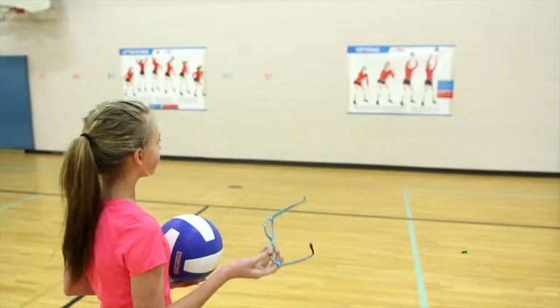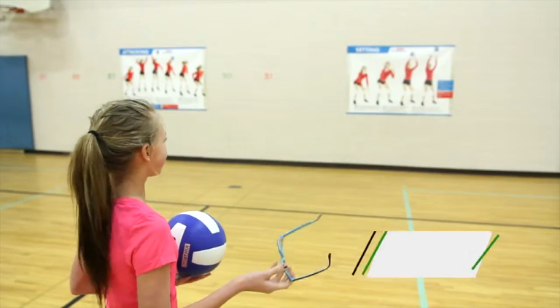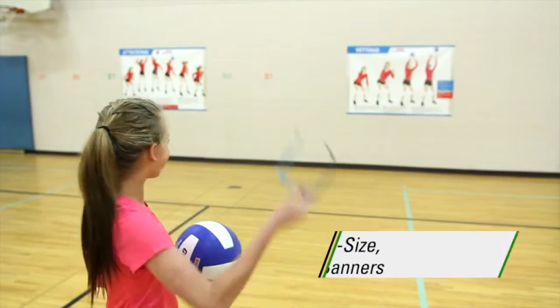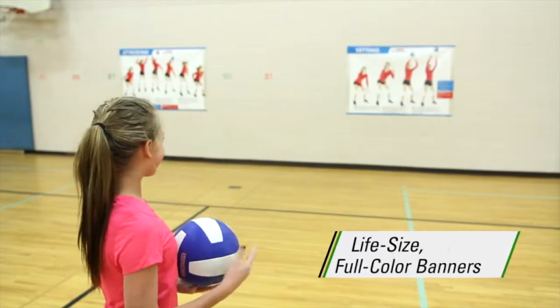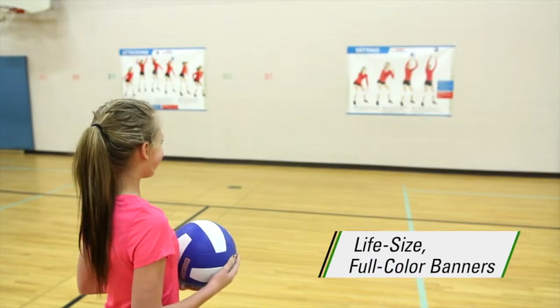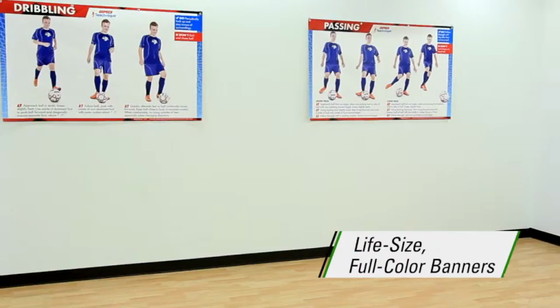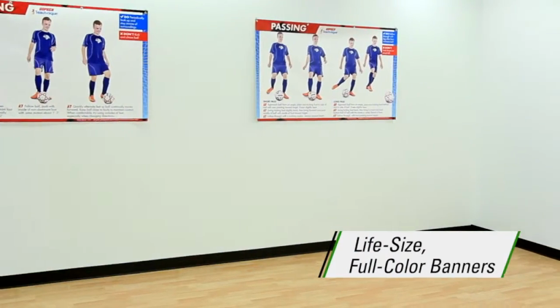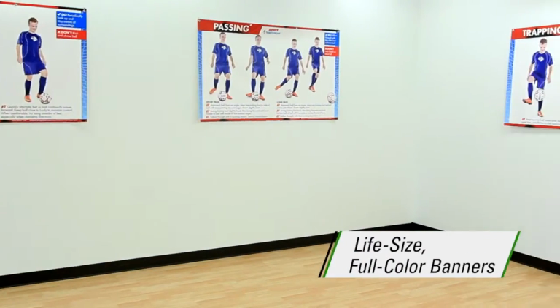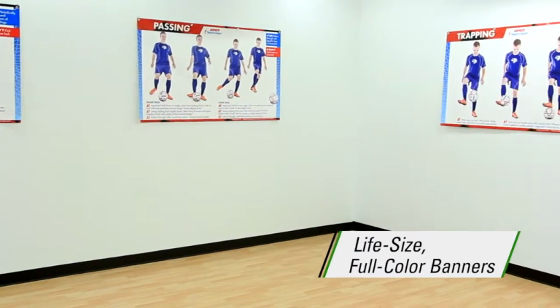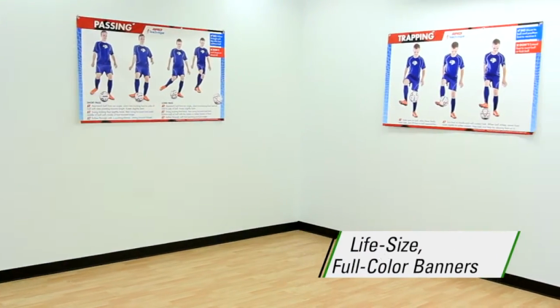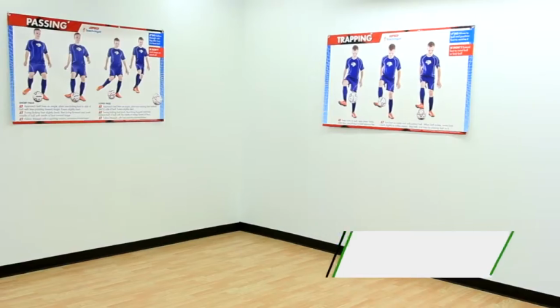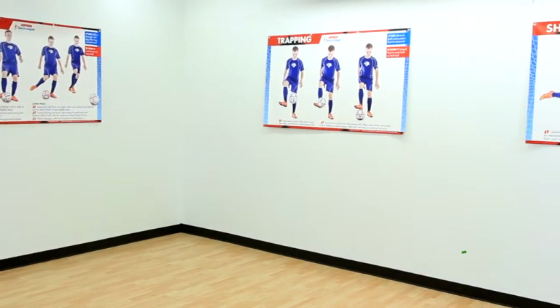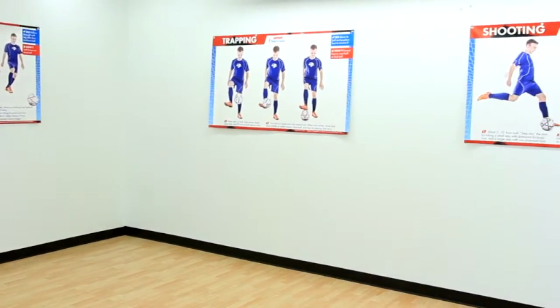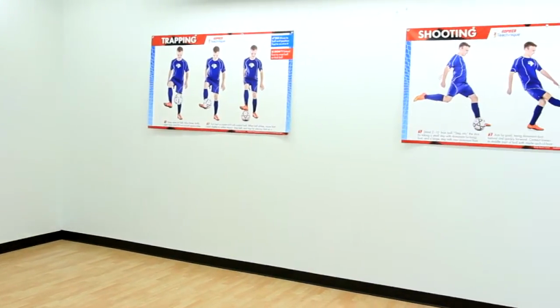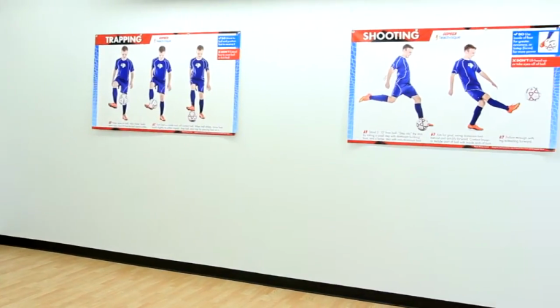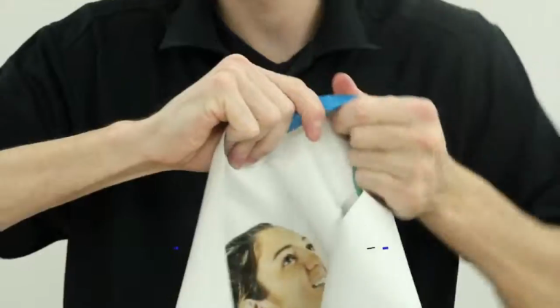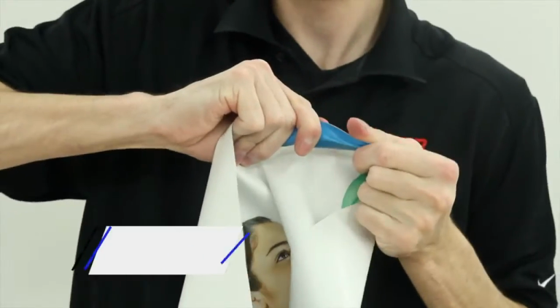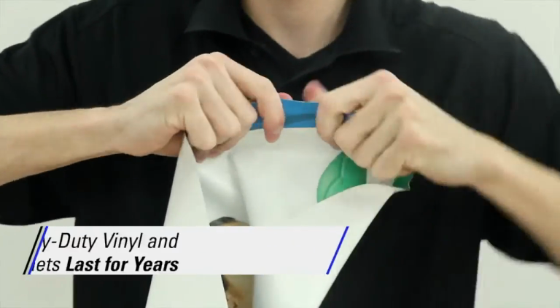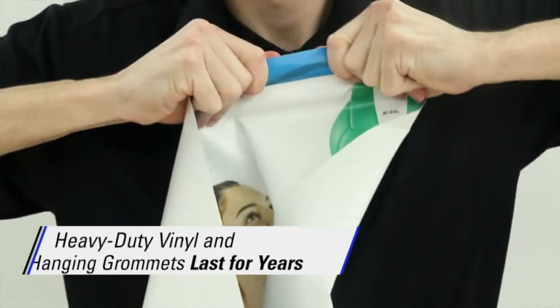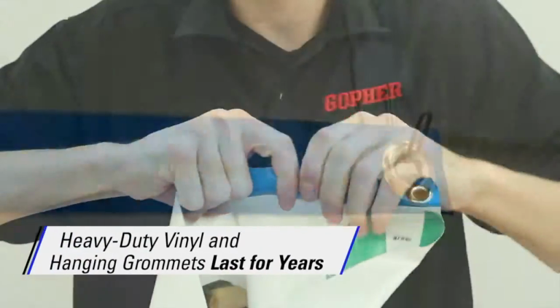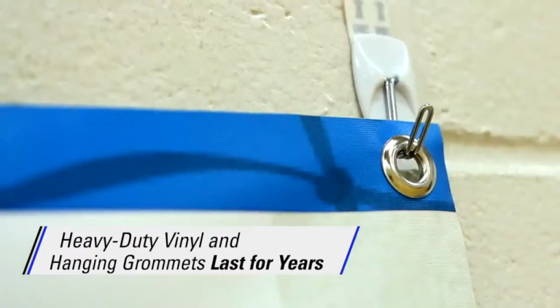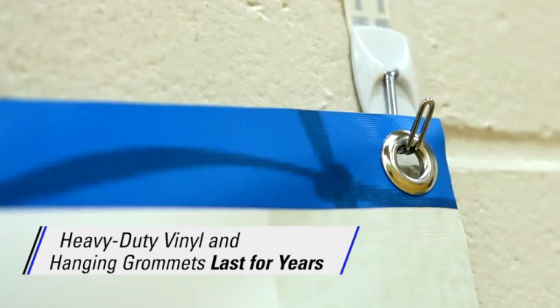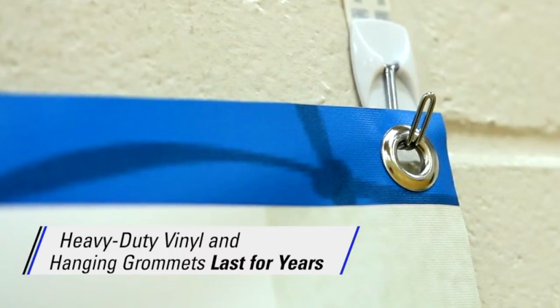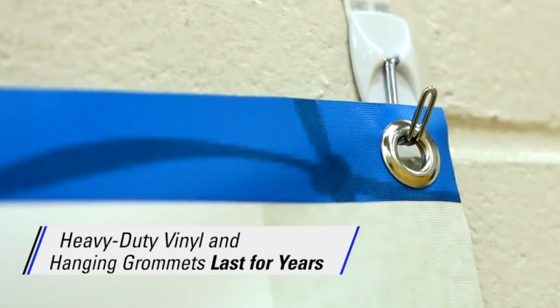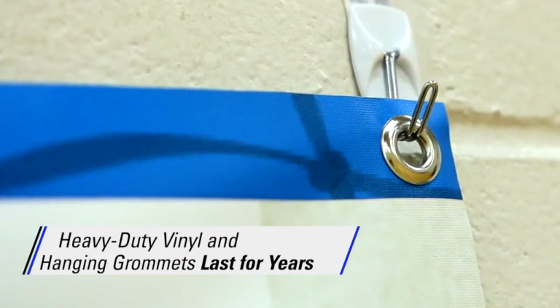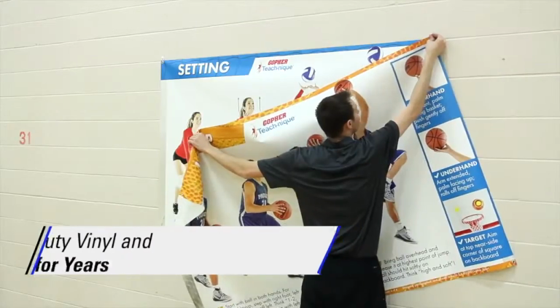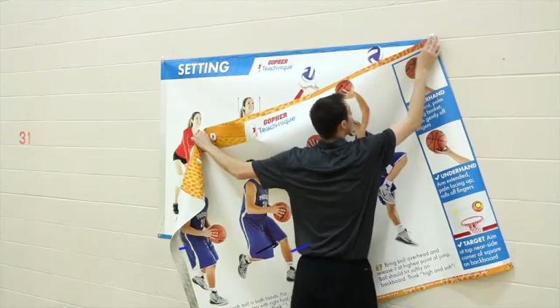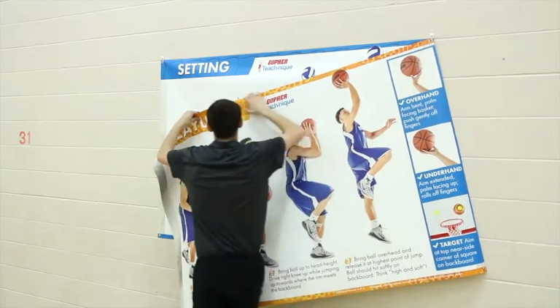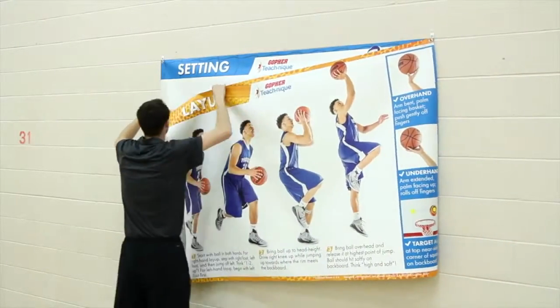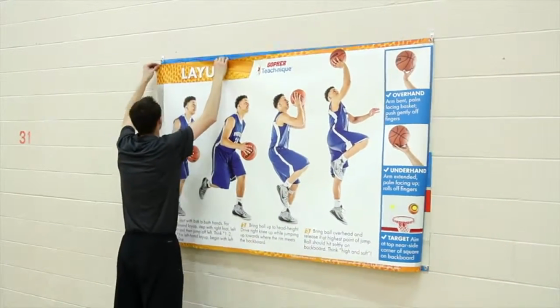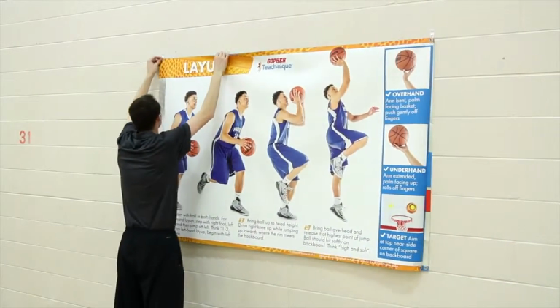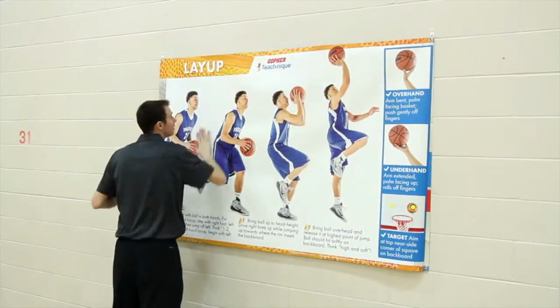Life-size, full color, 3 feet high by 5 feet wide banners are constant visual reinforcement even from across the gym. Banners are made of heavy-duty vinyl and have hanging grommets, ensuring they'll last for years and making setup, takedown, and switching between banners simple.